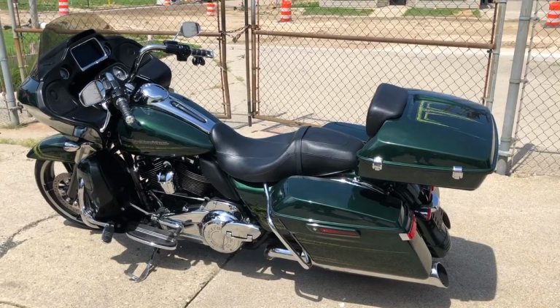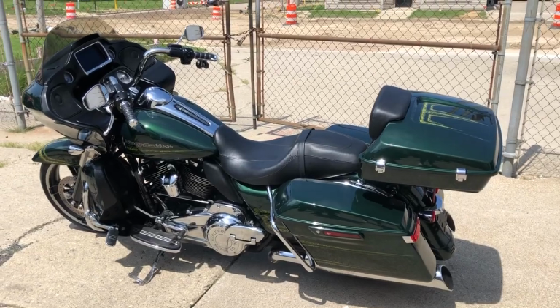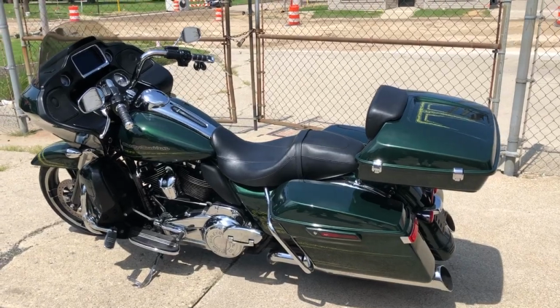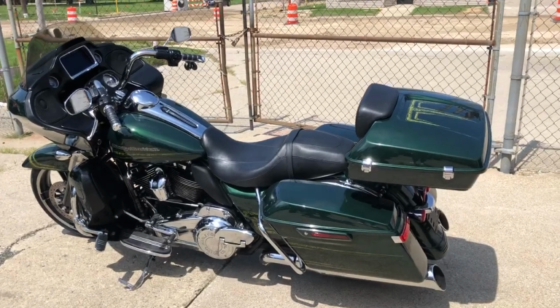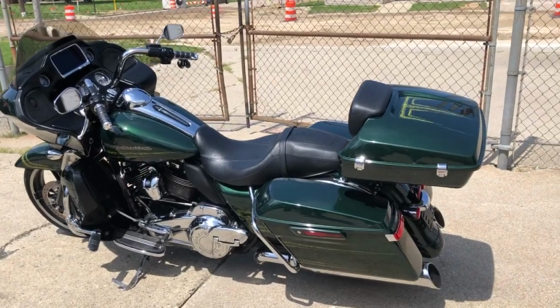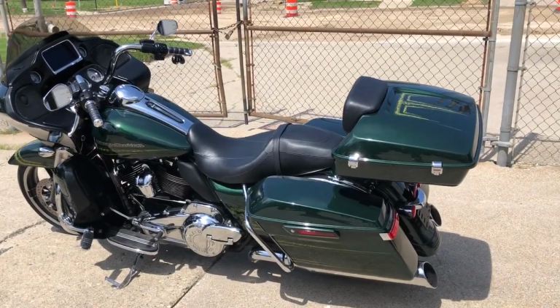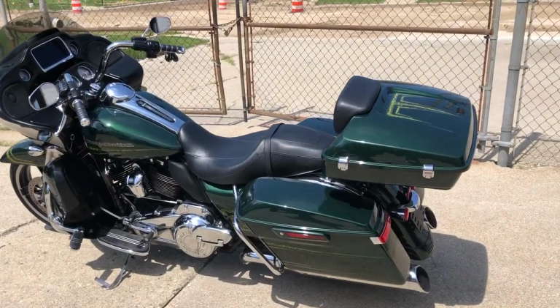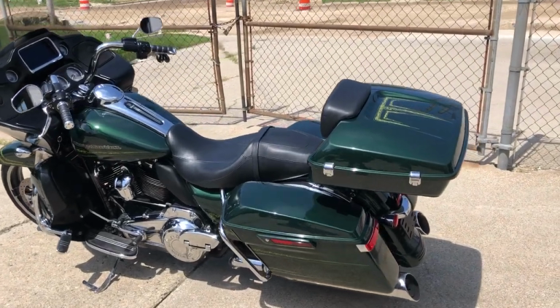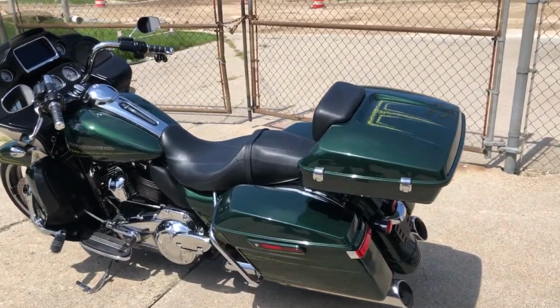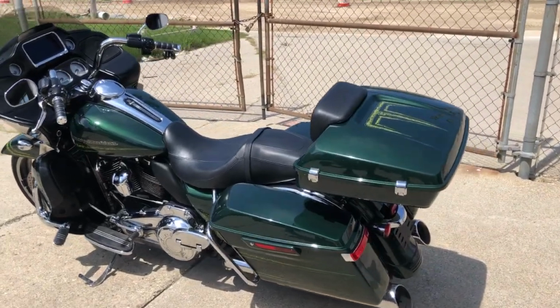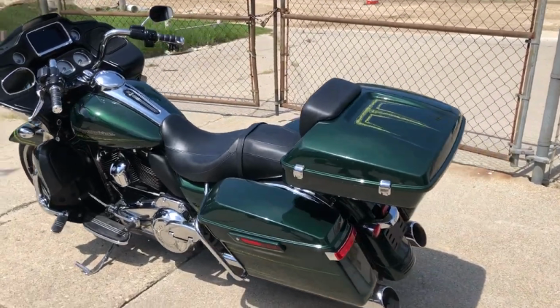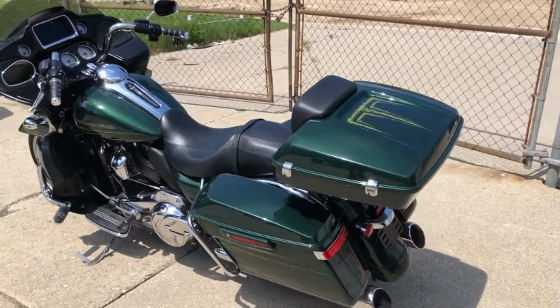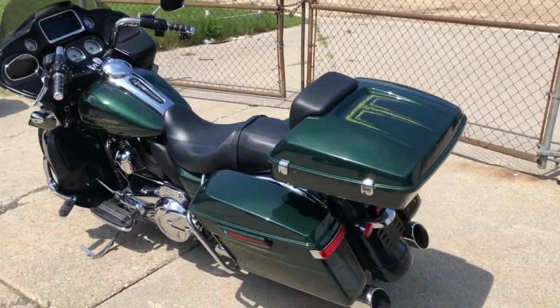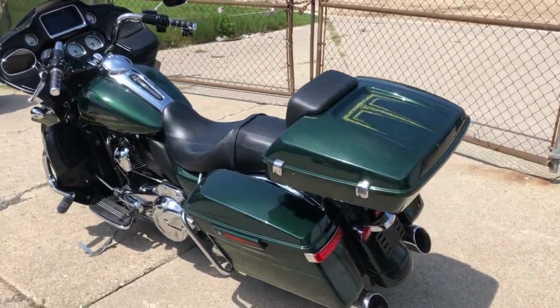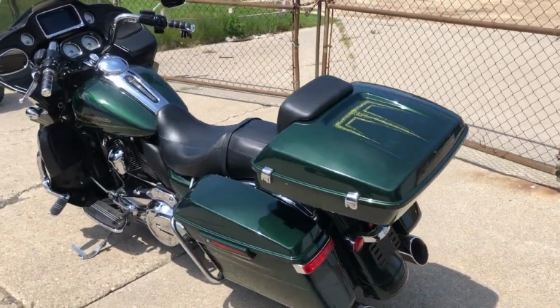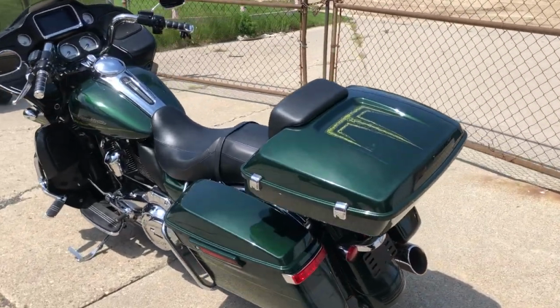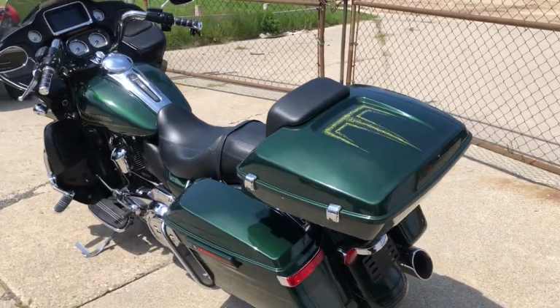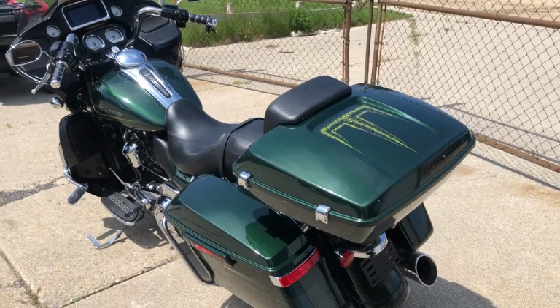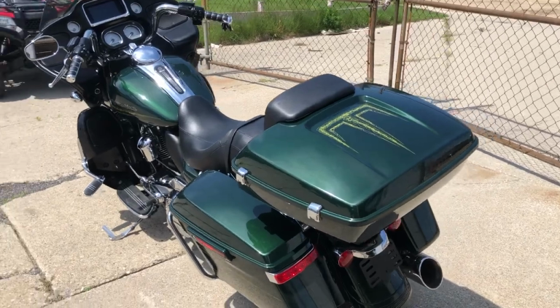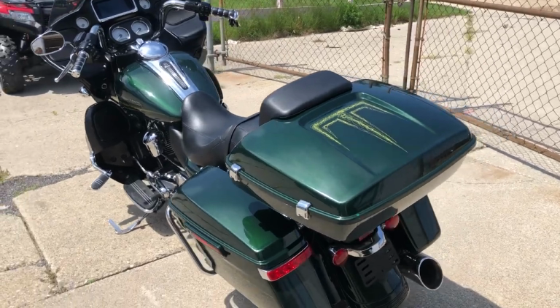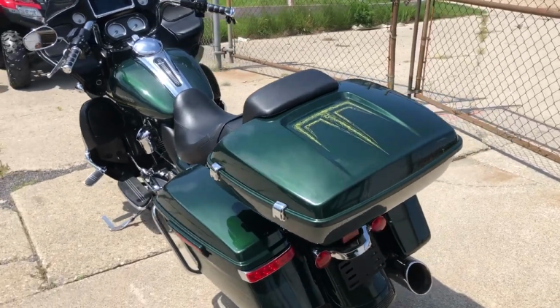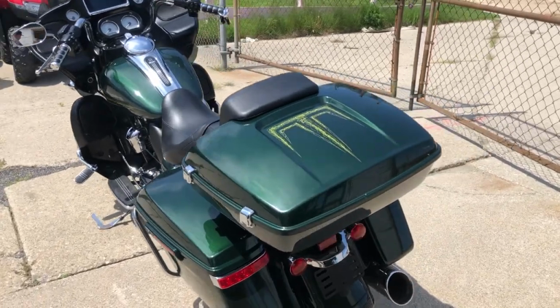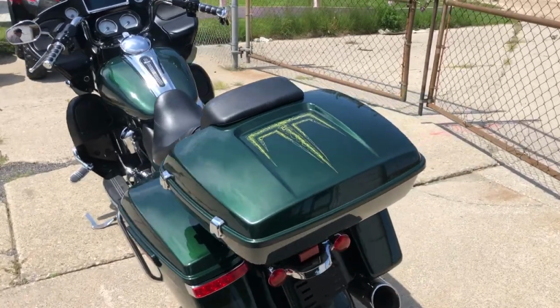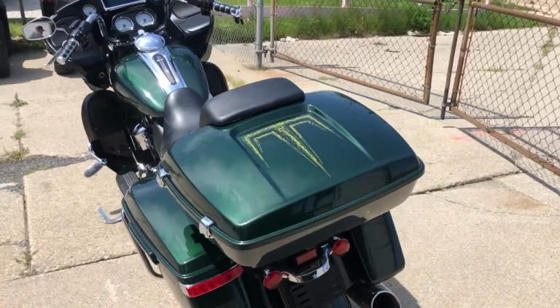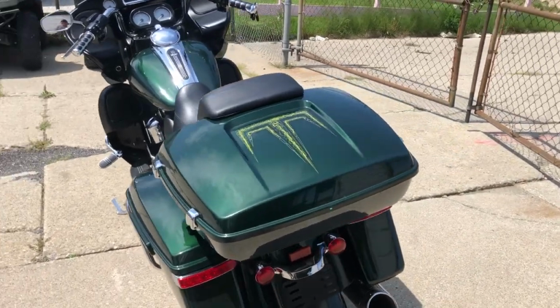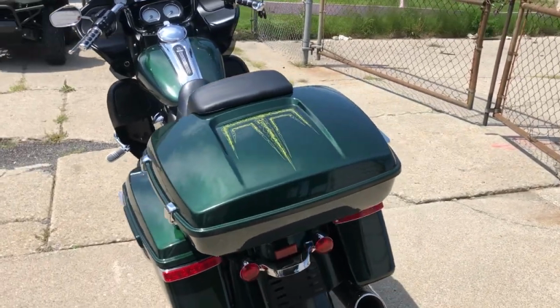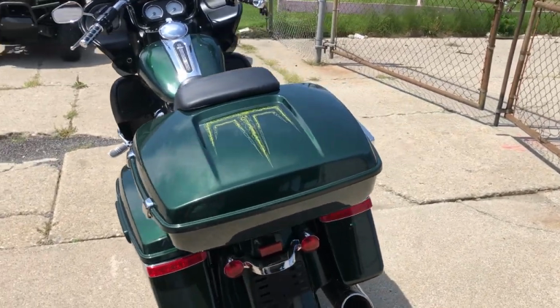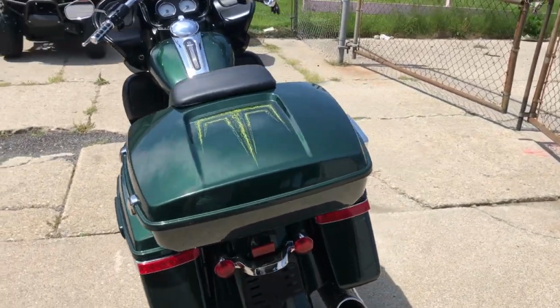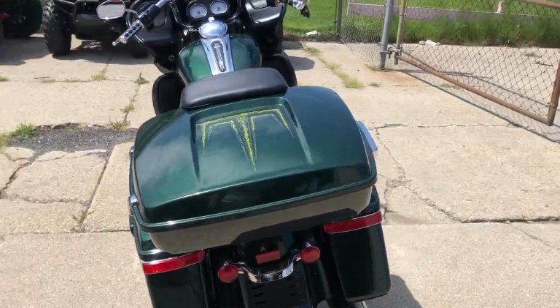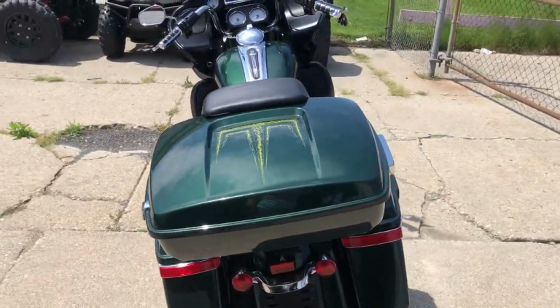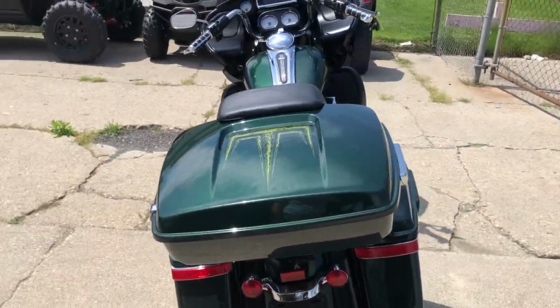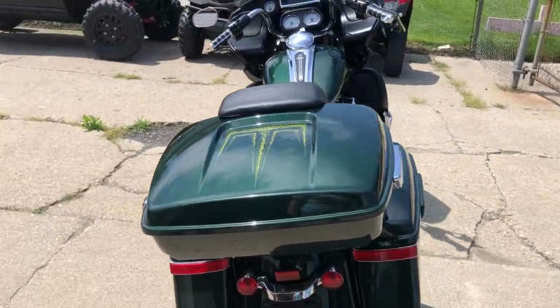Hey guys, ProvoPowerSports.com here. We're doing some videos on some bikes that just came into the showroom. Check this one out — 2019 Road Glide custom for sale.